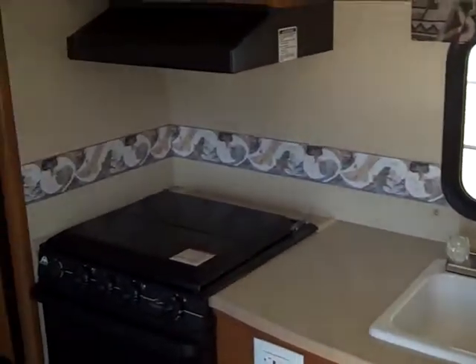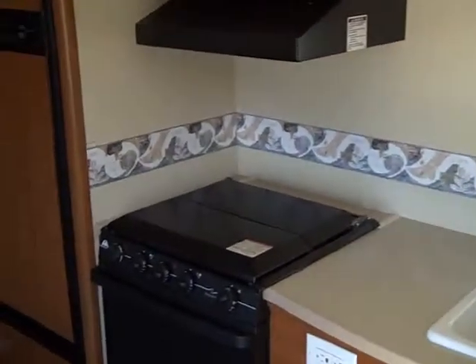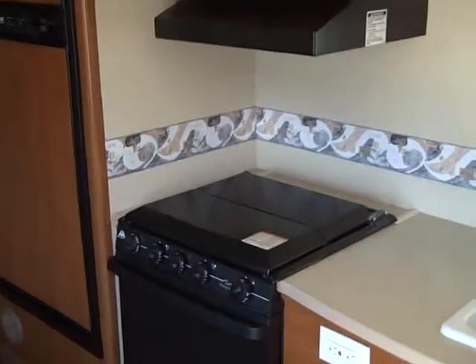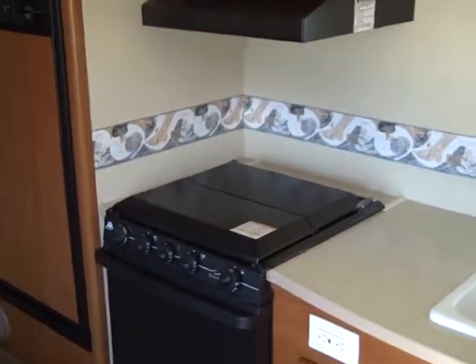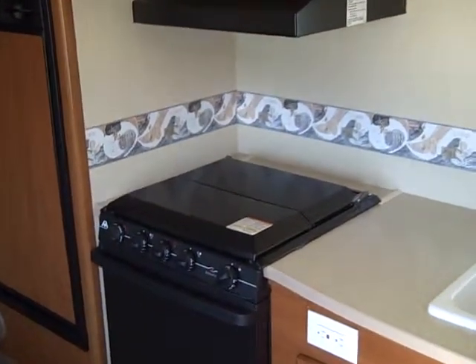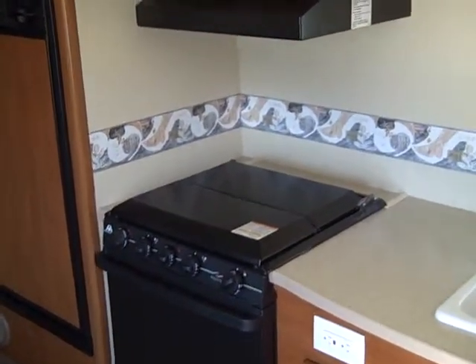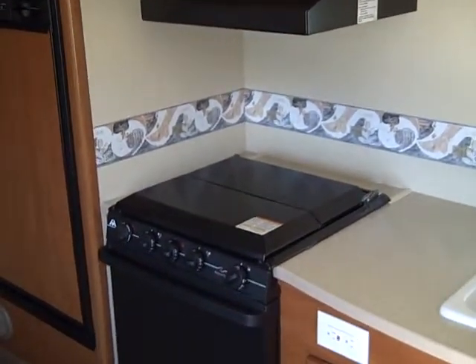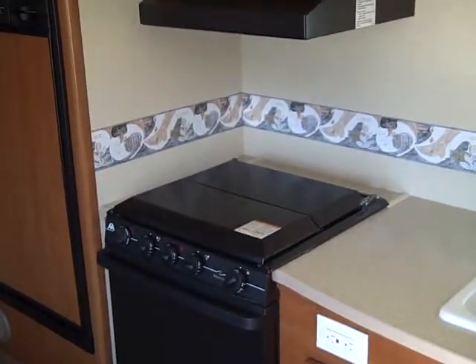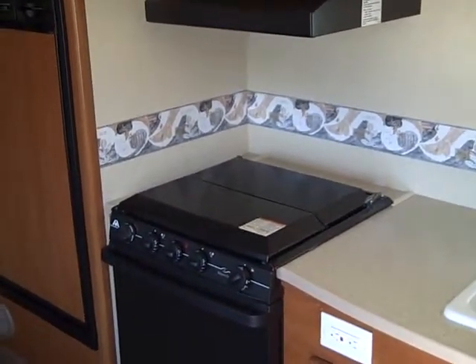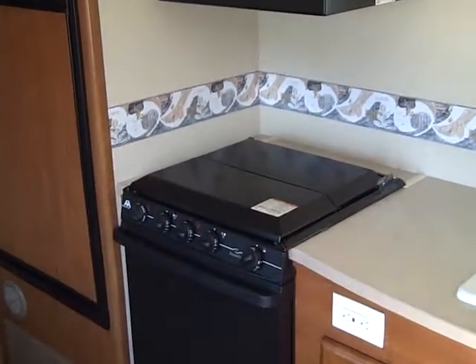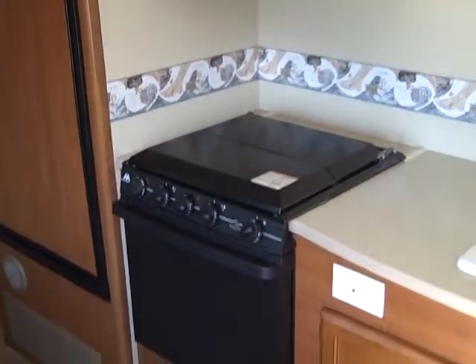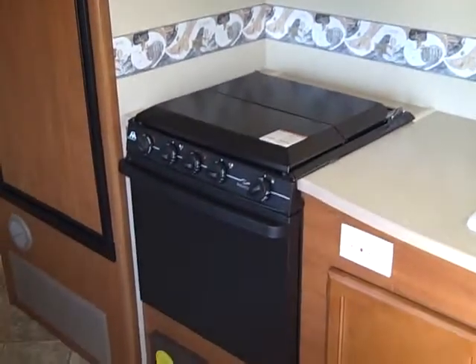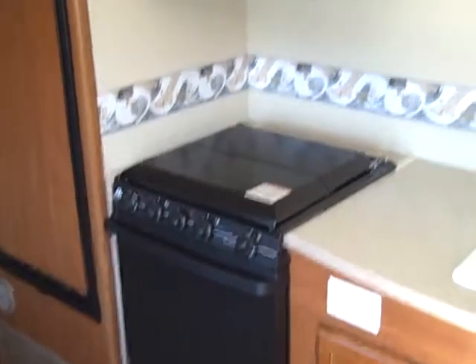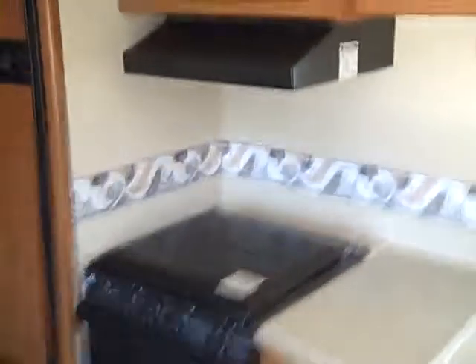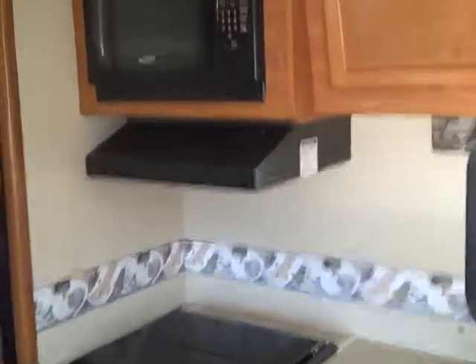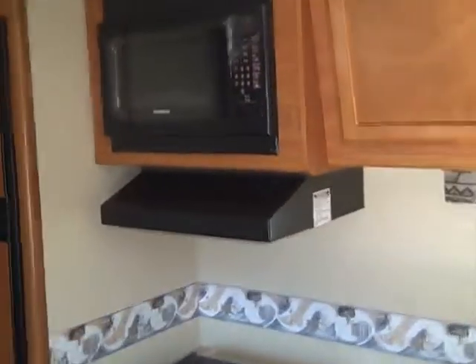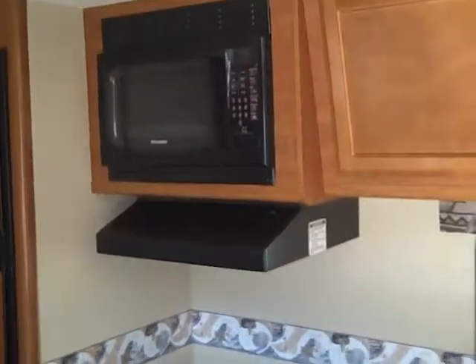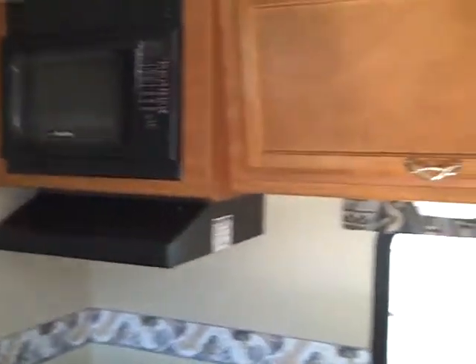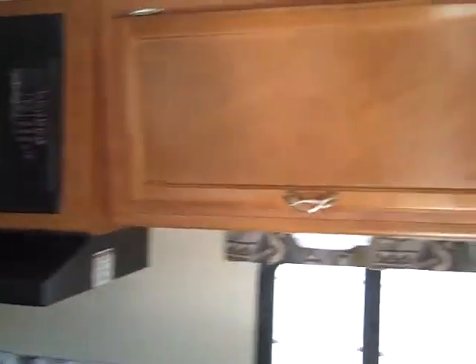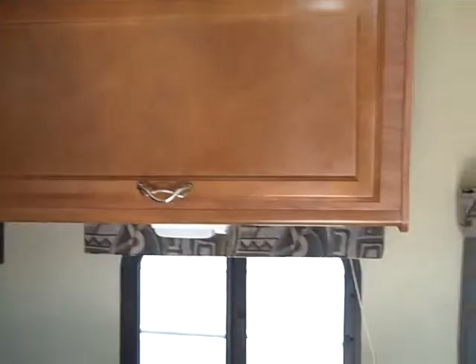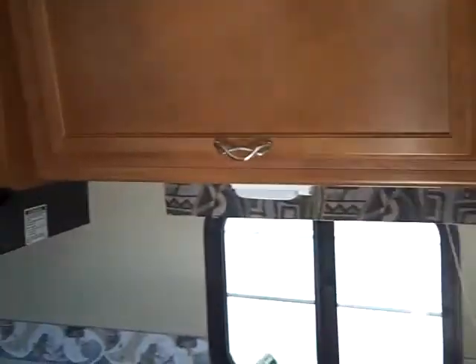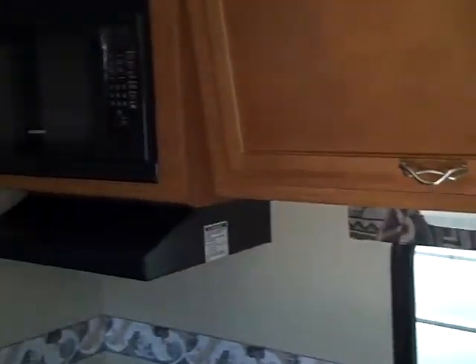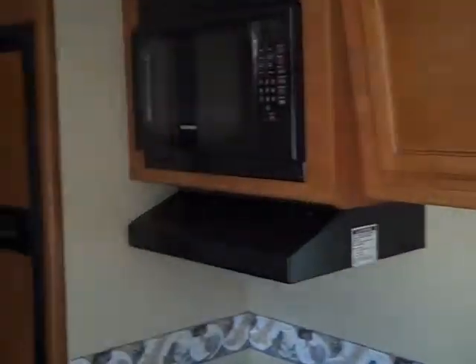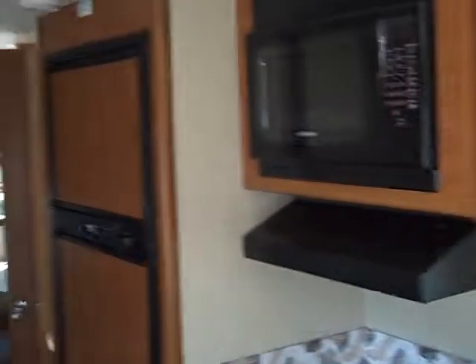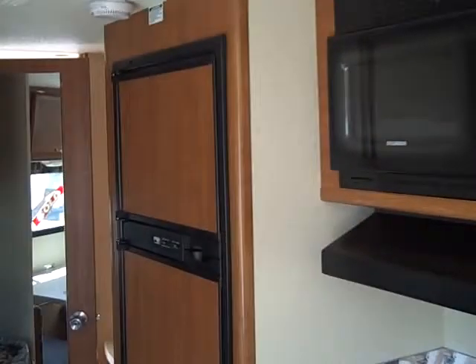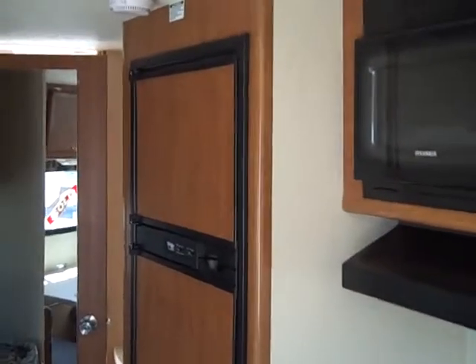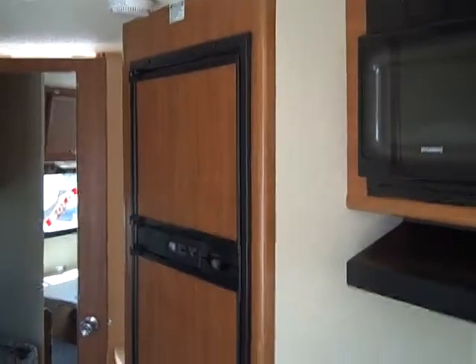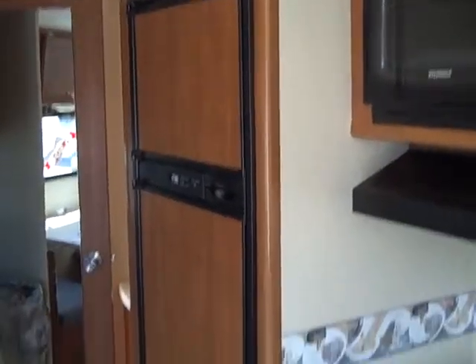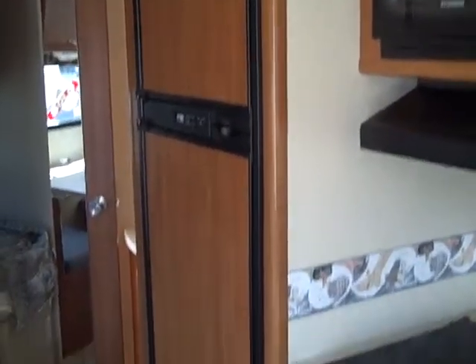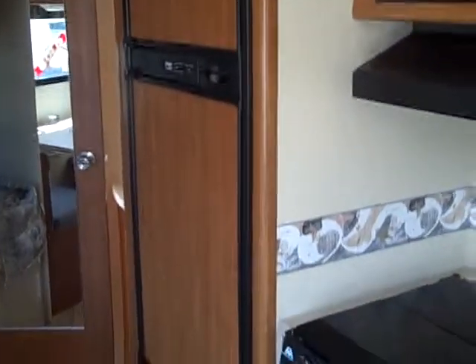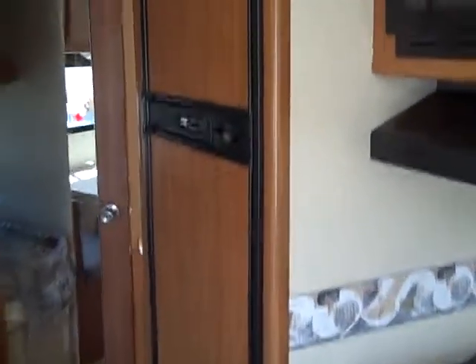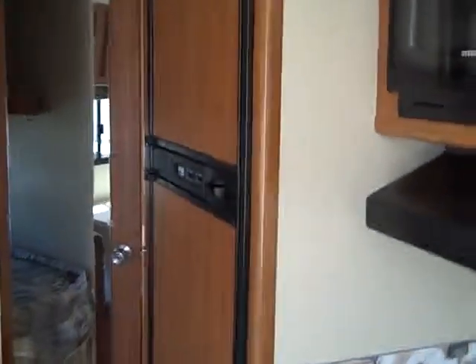This one has the three cooktop range and full gas oven. Built-in microwave. Overhead storage — quite nice. Refrigerator, freezer, much larger. All gas driven.